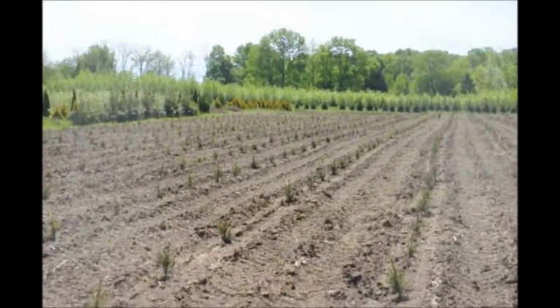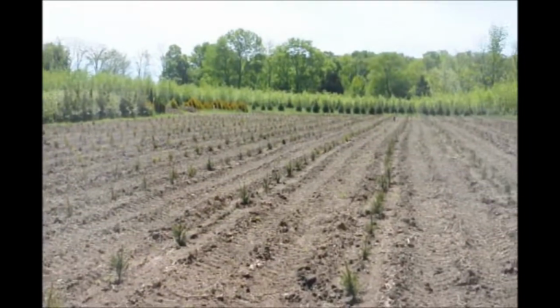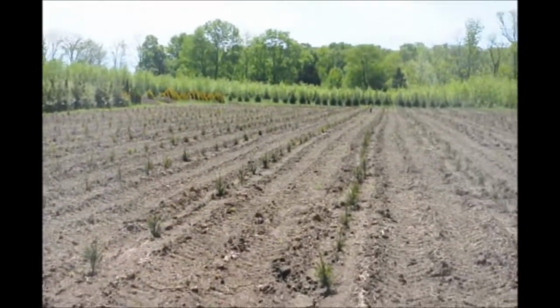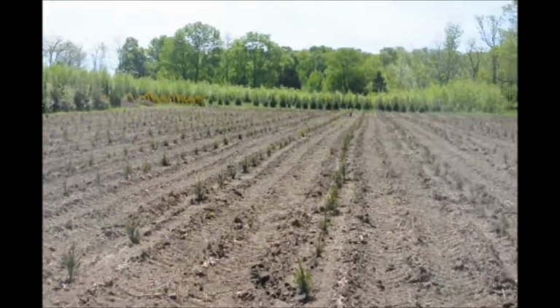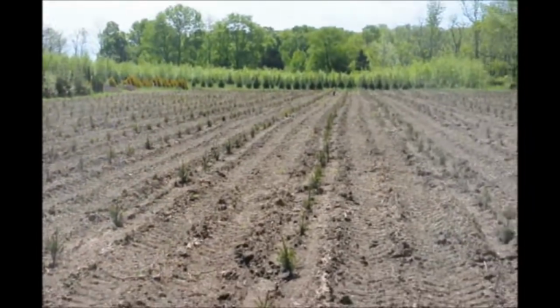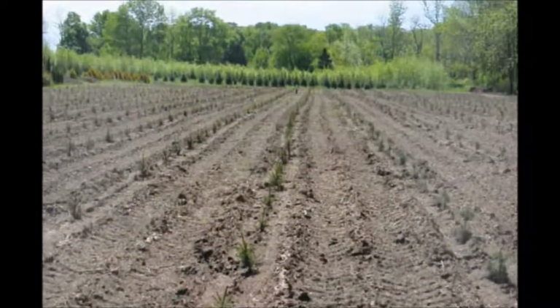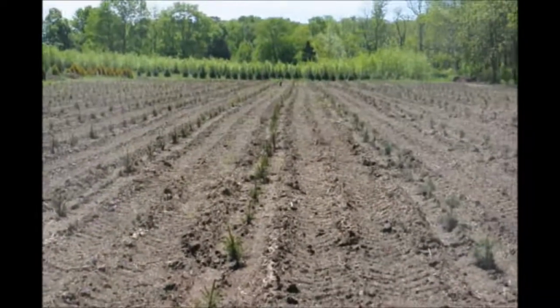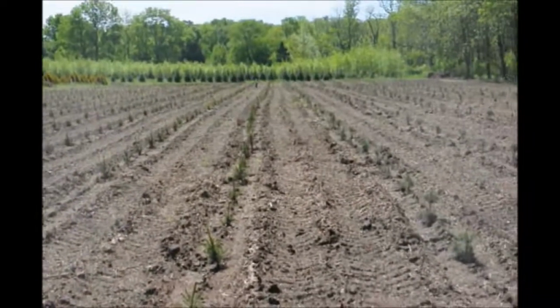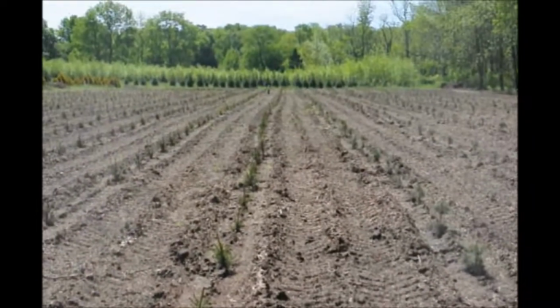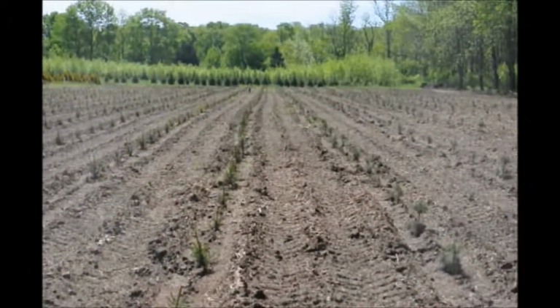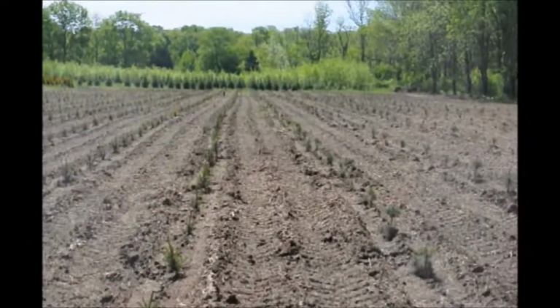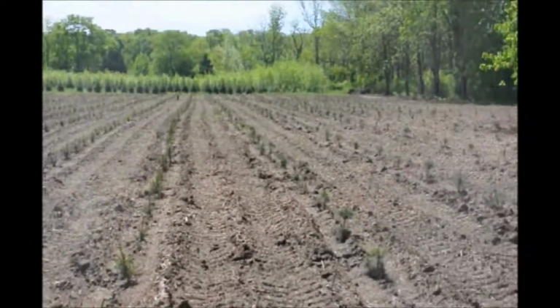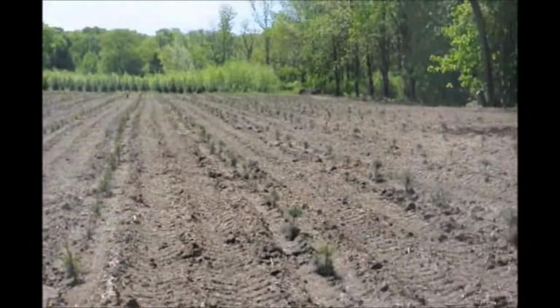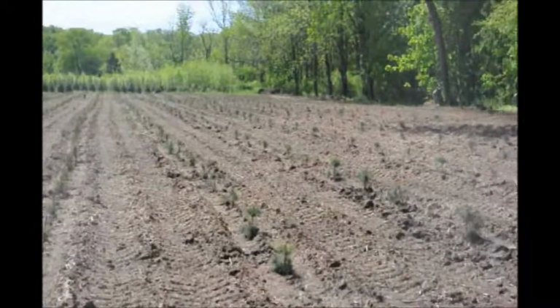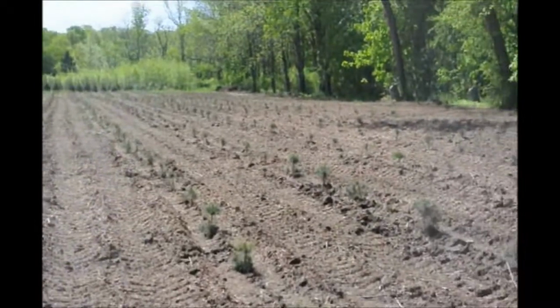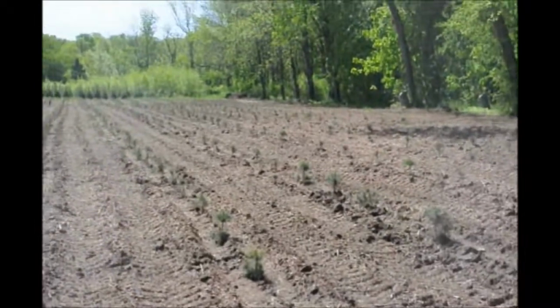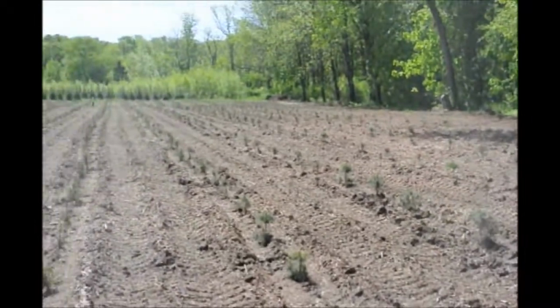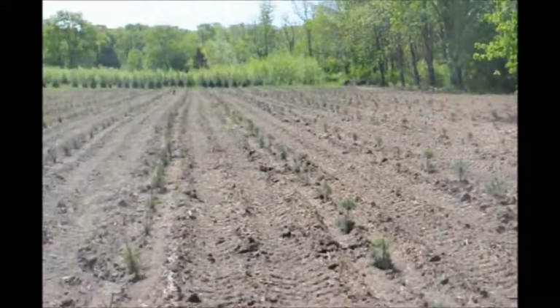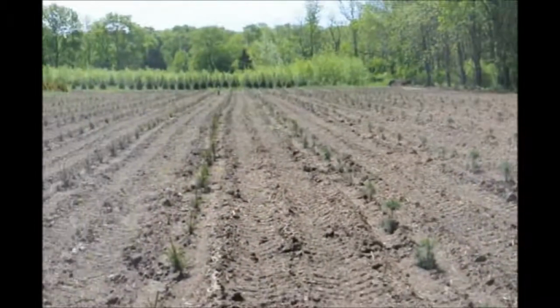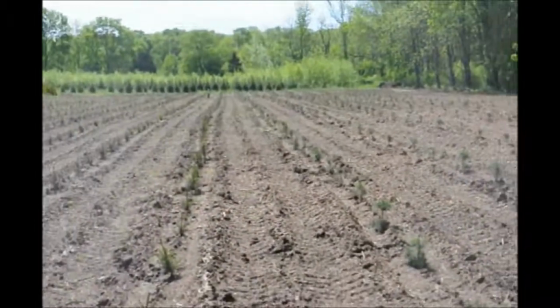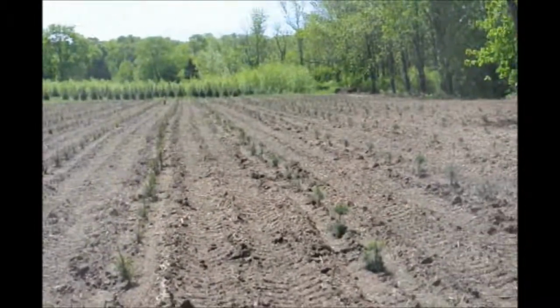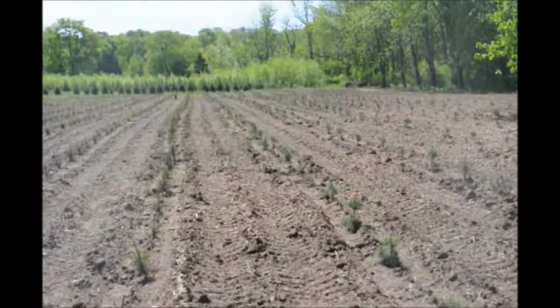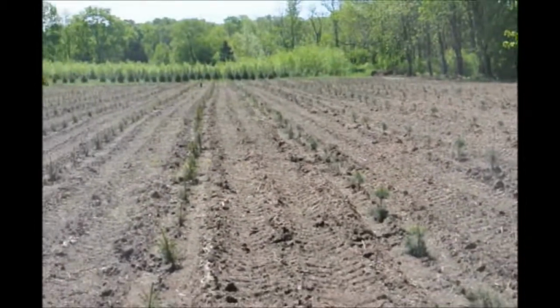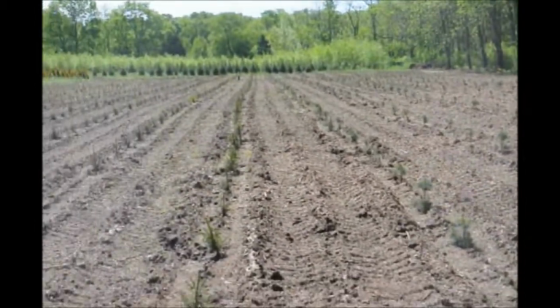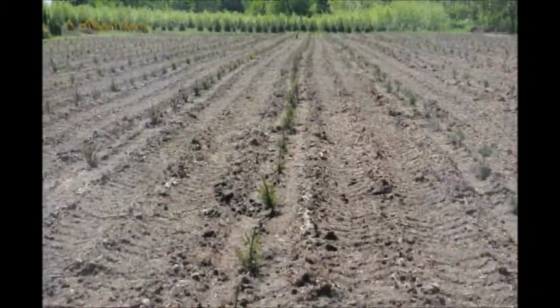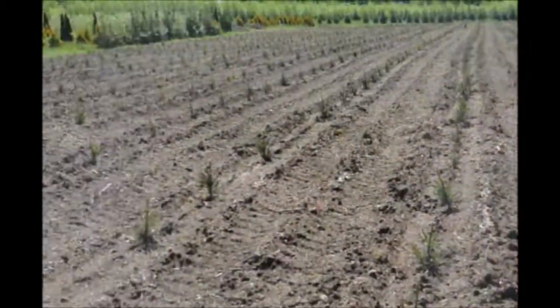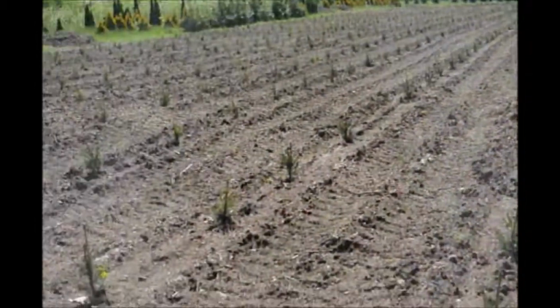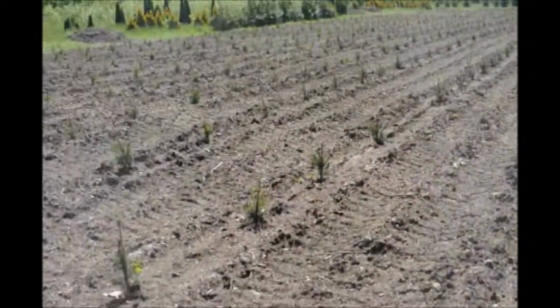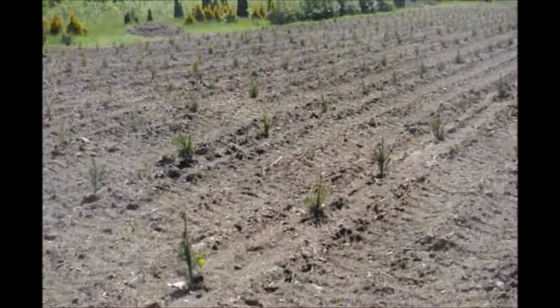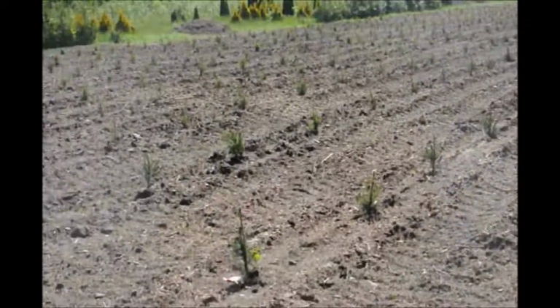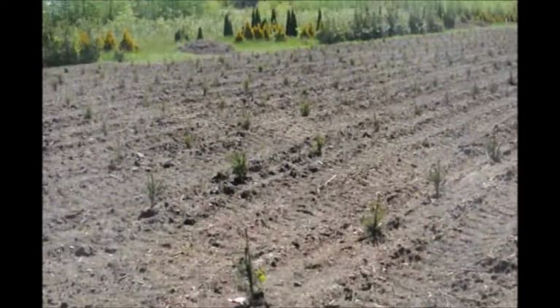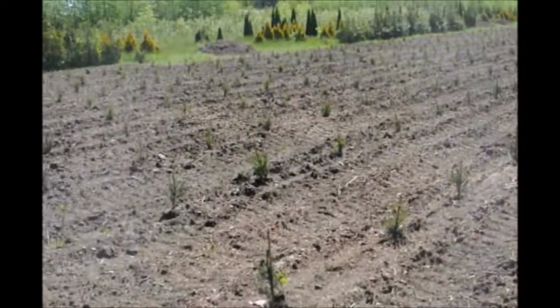These trees will be very deer resistant, and the reason for that is deer don't like pines and spruces very much. They do like pines better than spruces, but spruces will be pretty much deer tolerant.